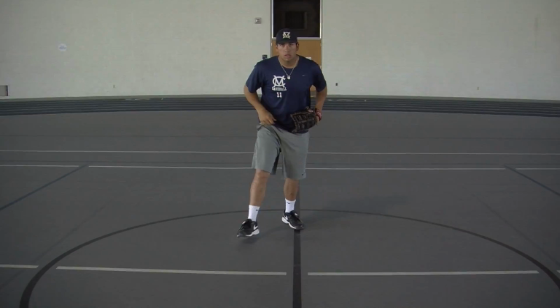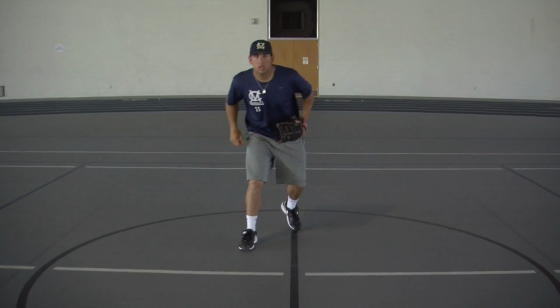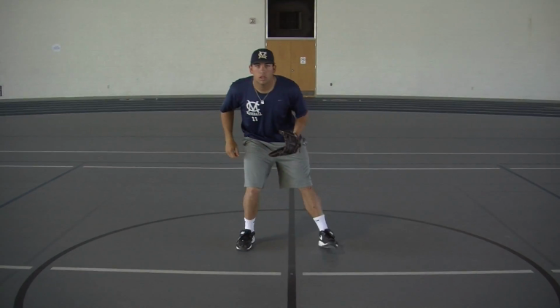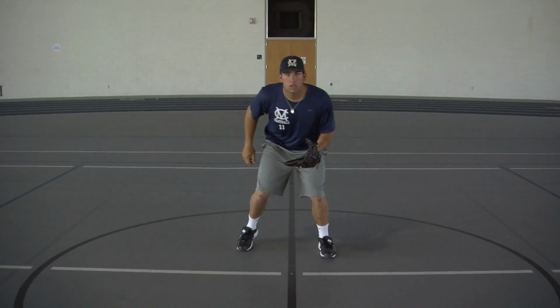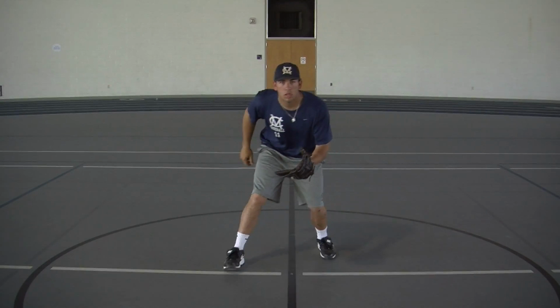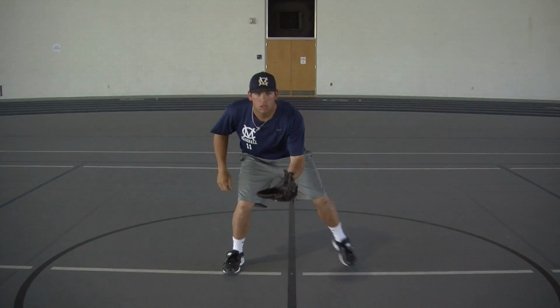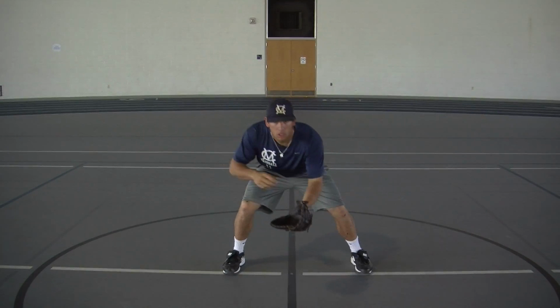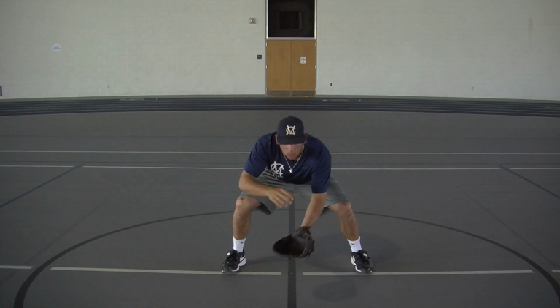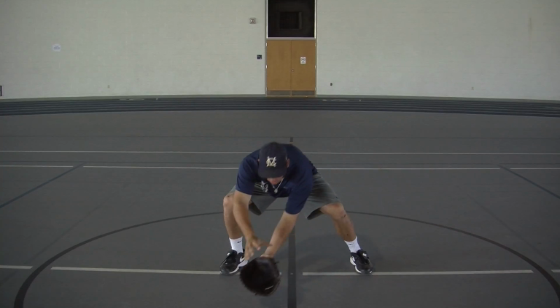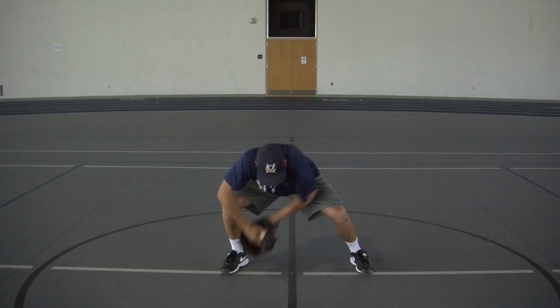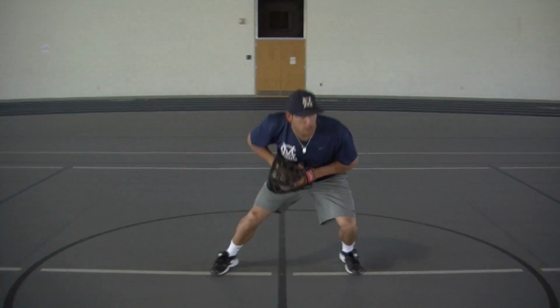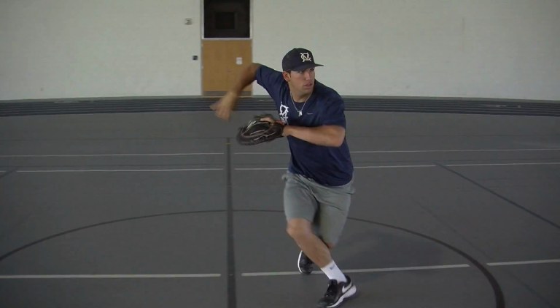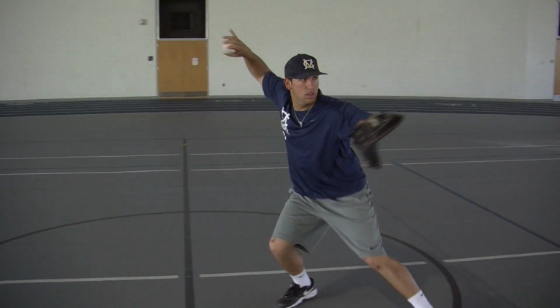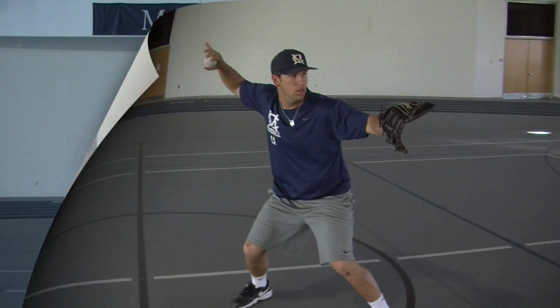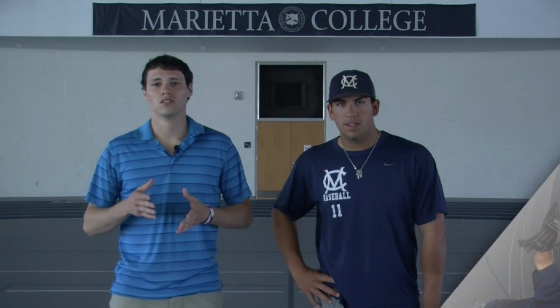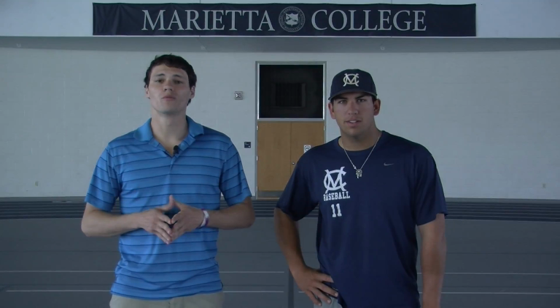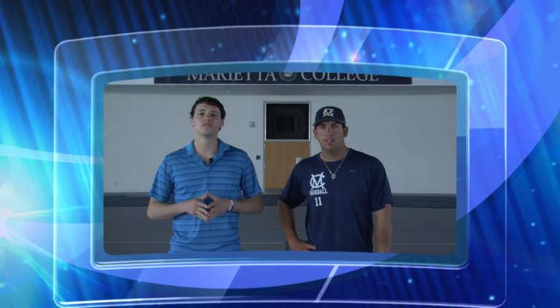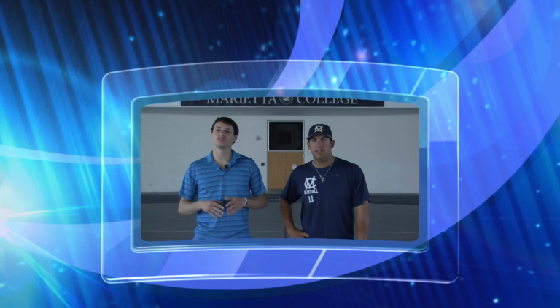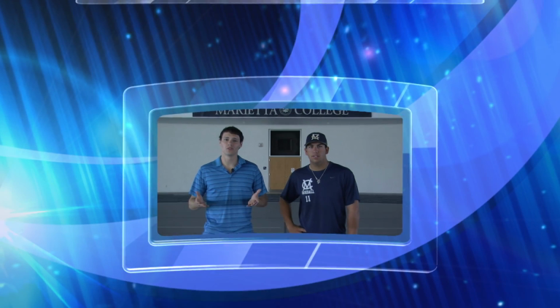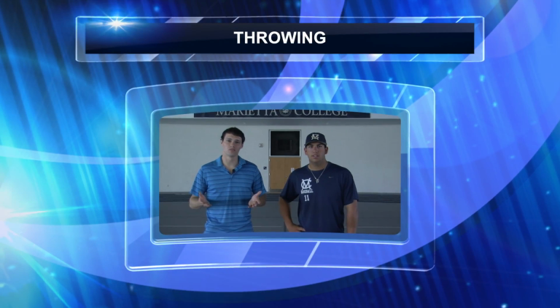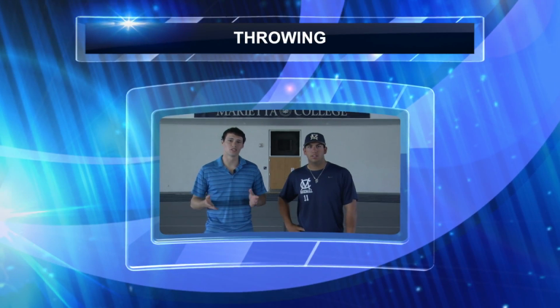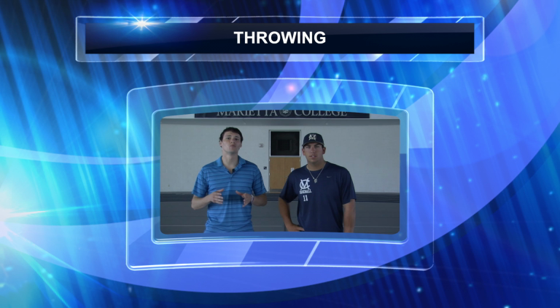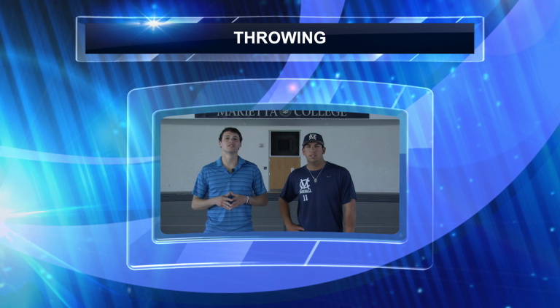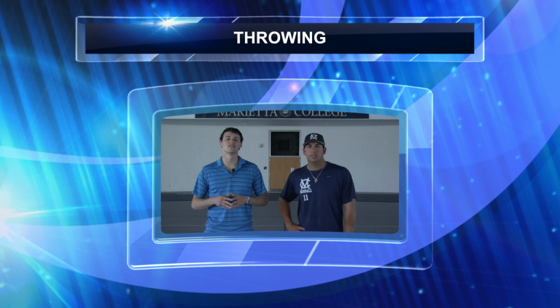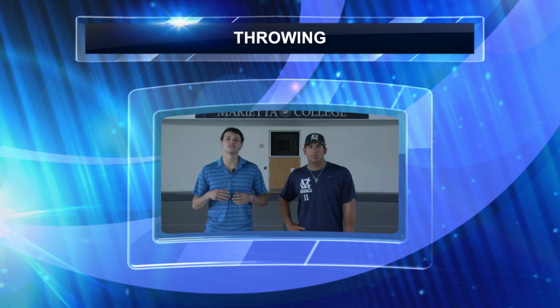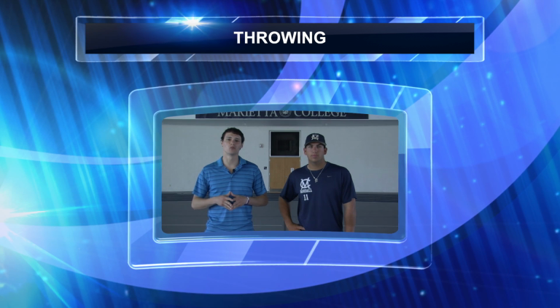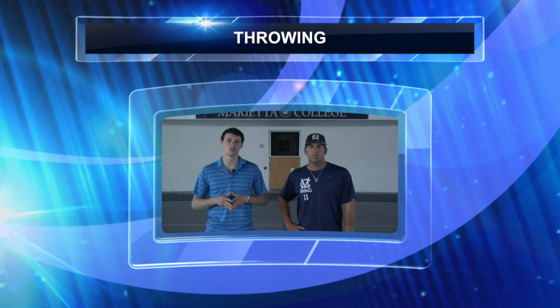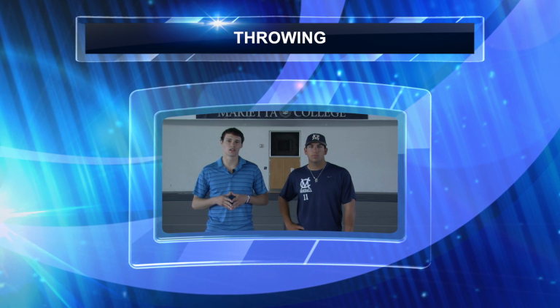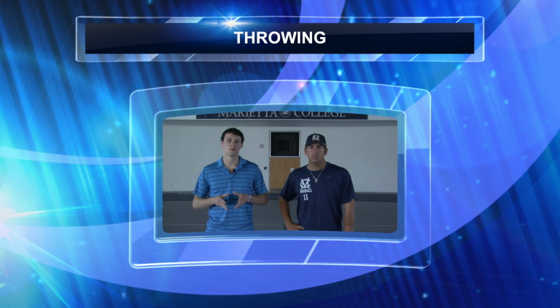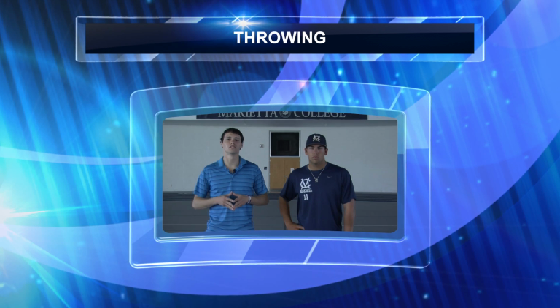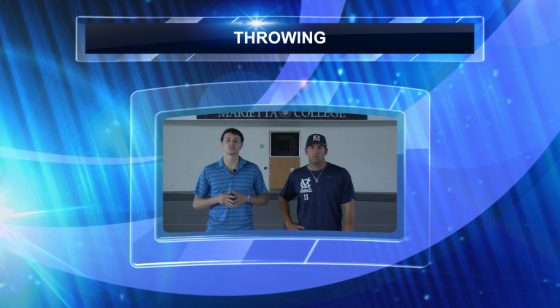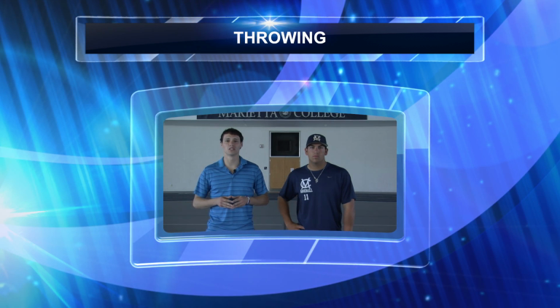Here's what it would look like in real time. So now that we're done fielding, you have to get rid of the ball of course, and so now we'll break down the next and most important thing about defense, and that's throwing the baseball.